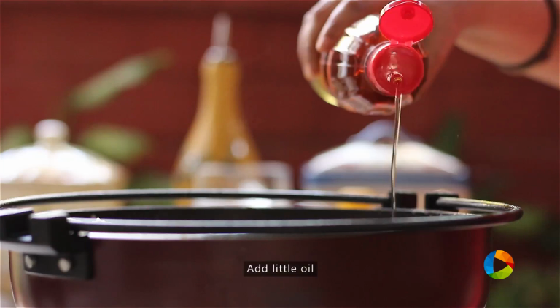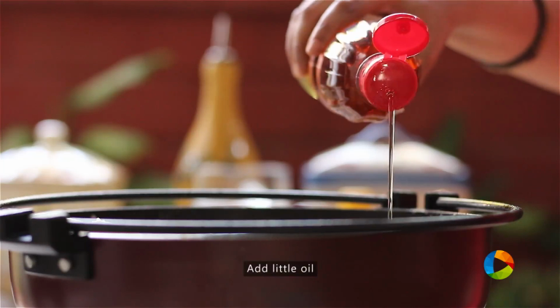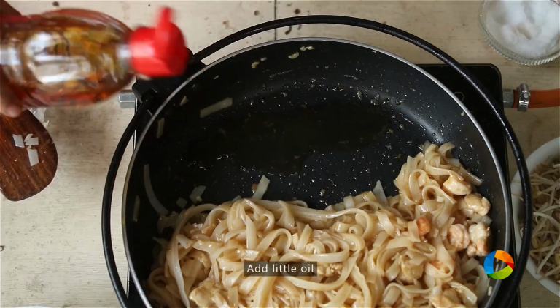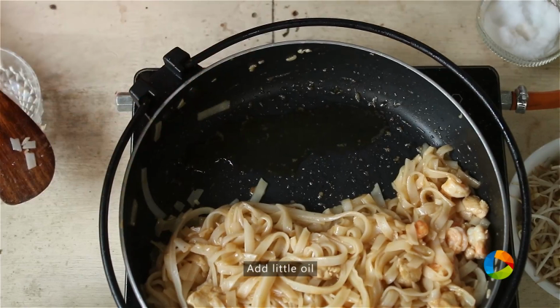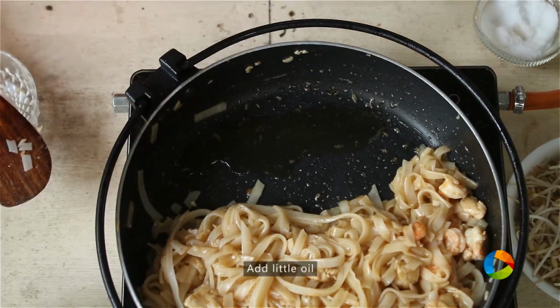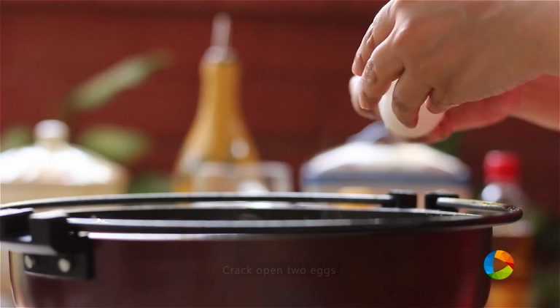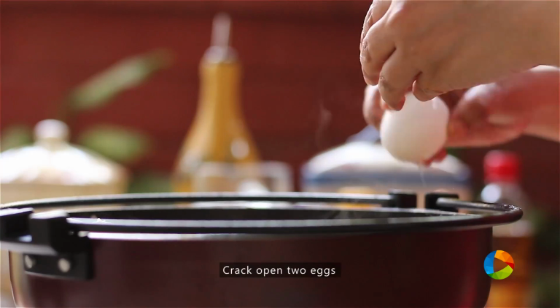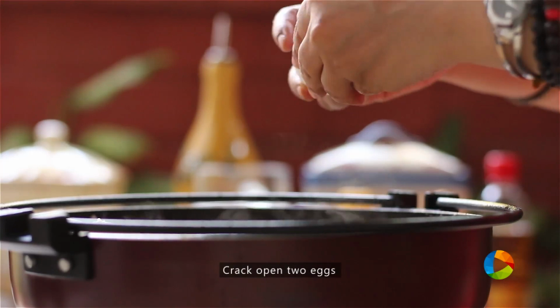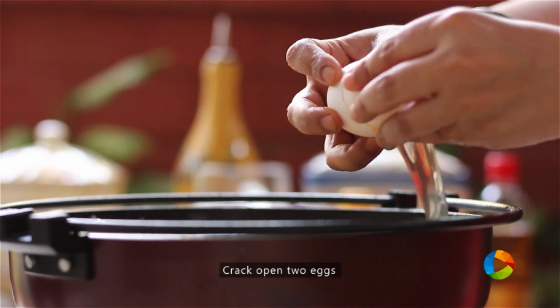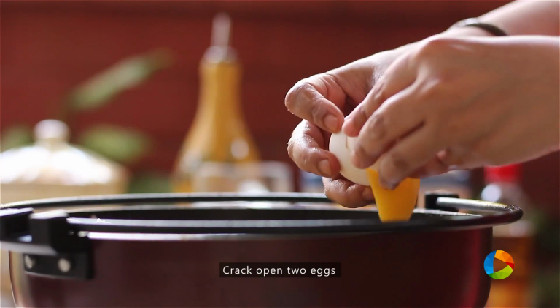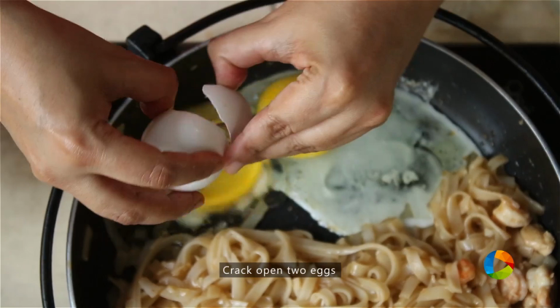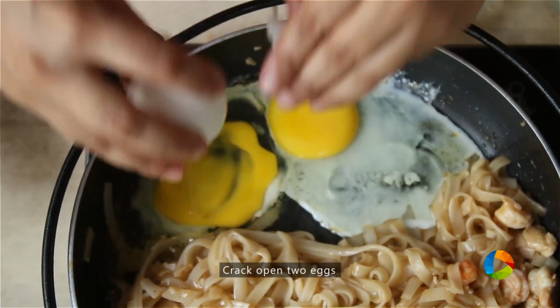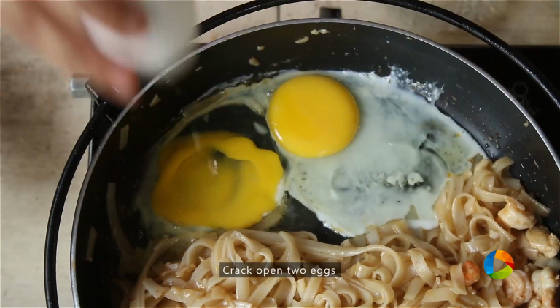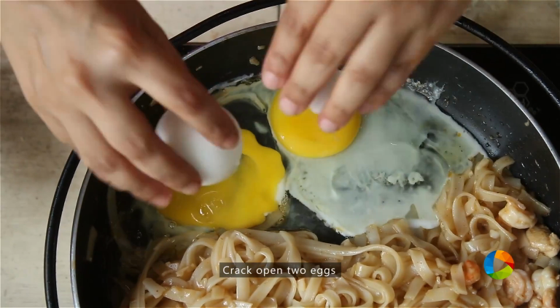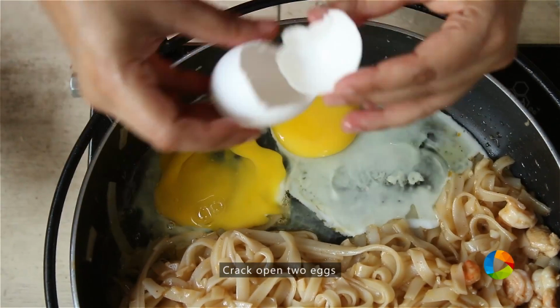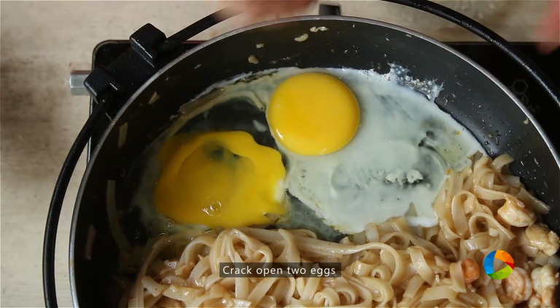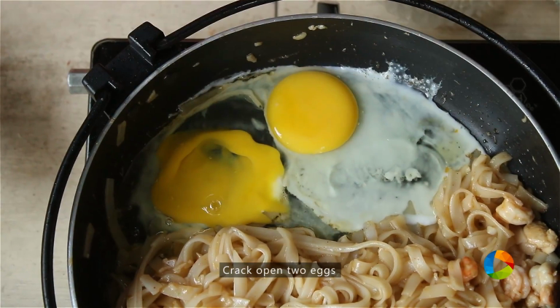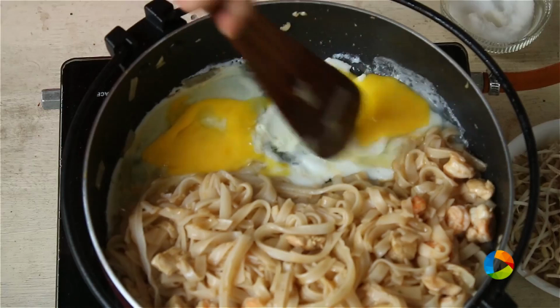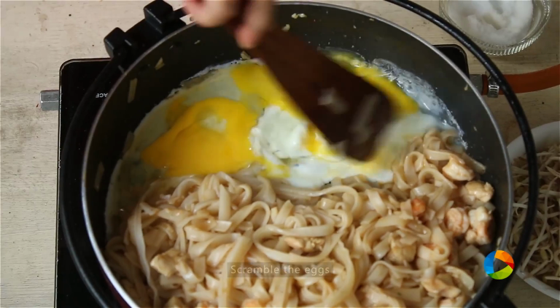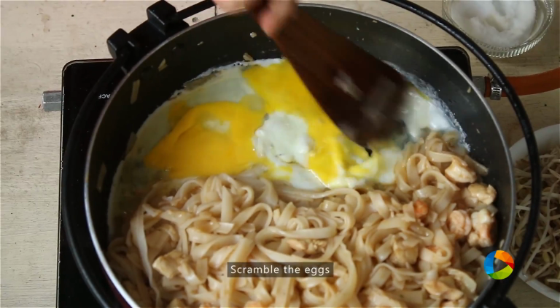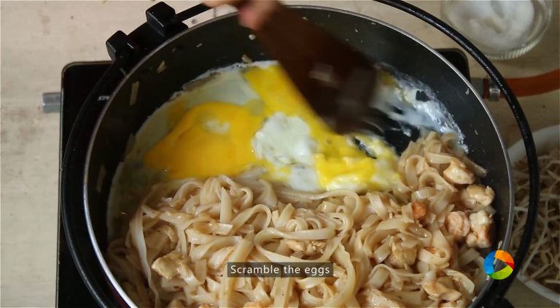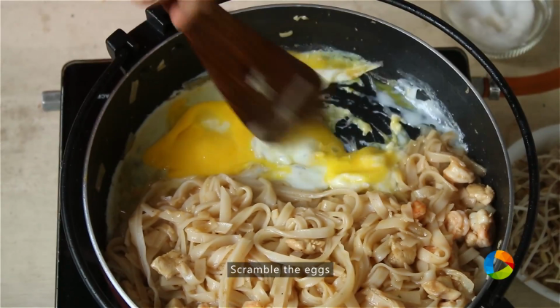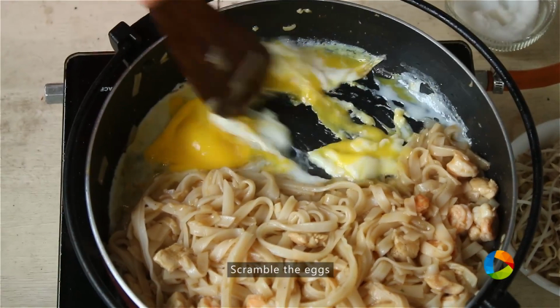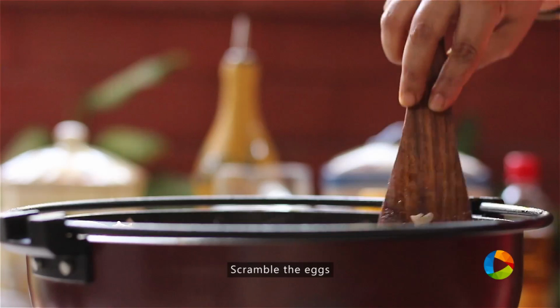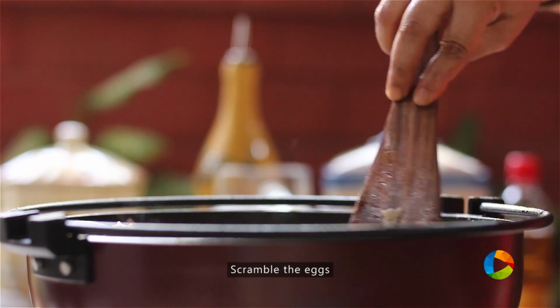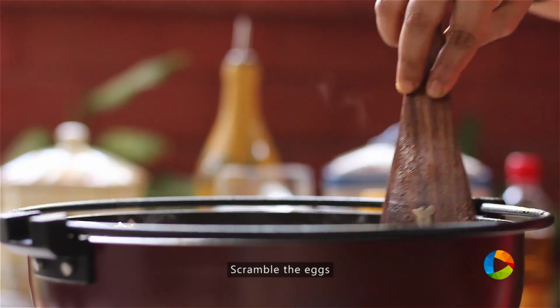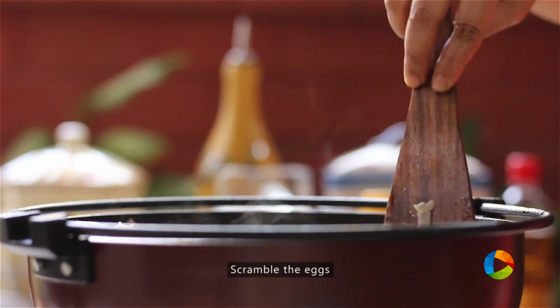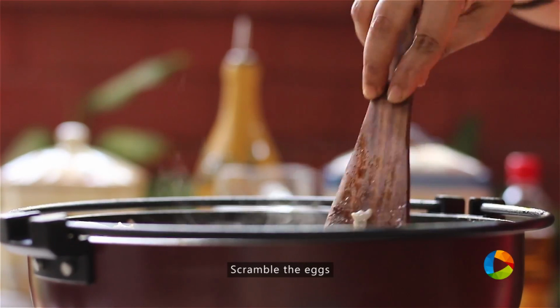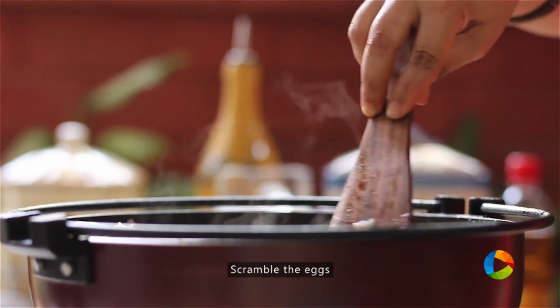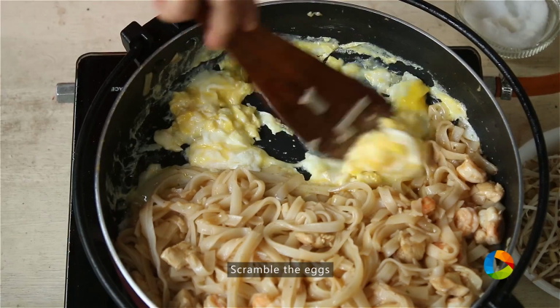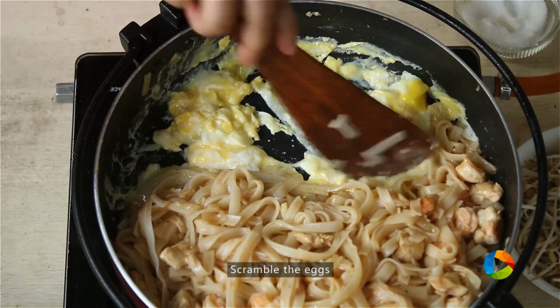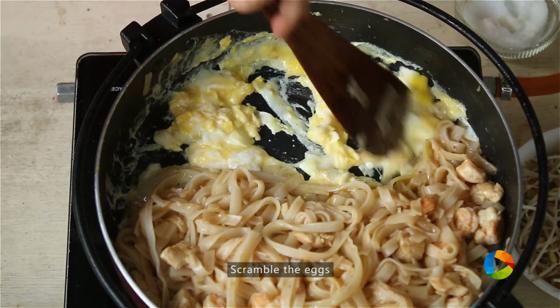Just add a little oil and crack open two eggs. Scramble the egg and make sure it's fully cooked.